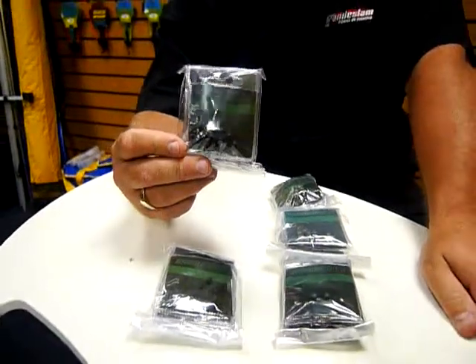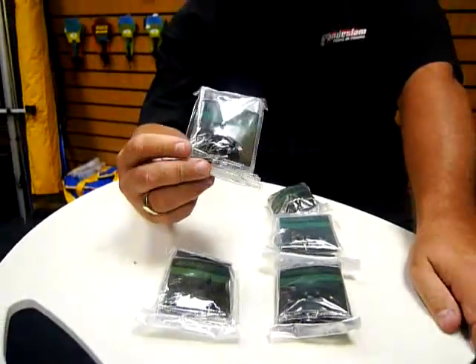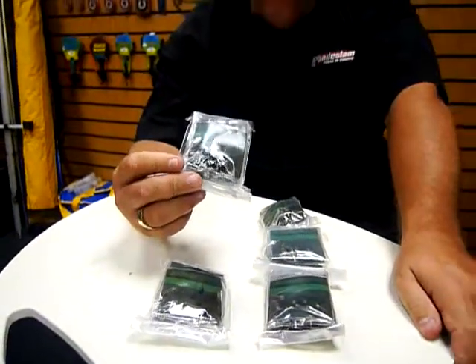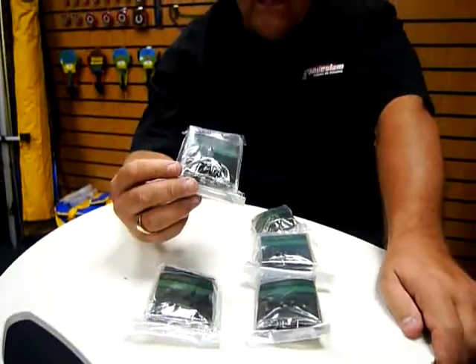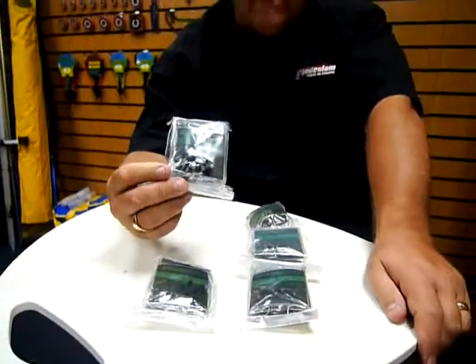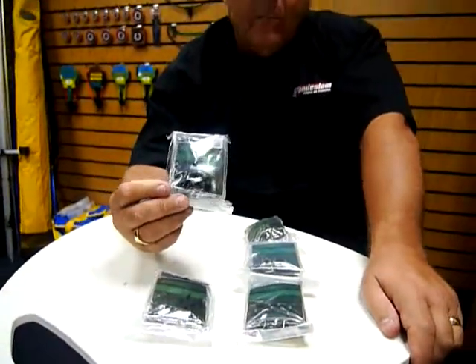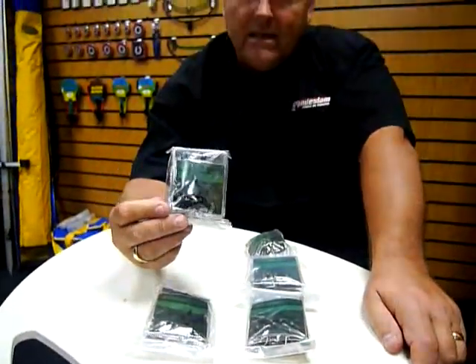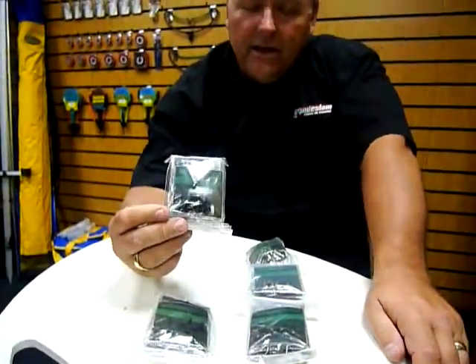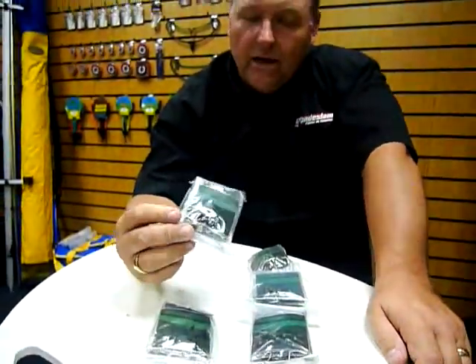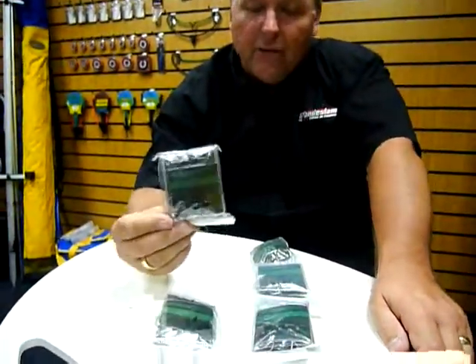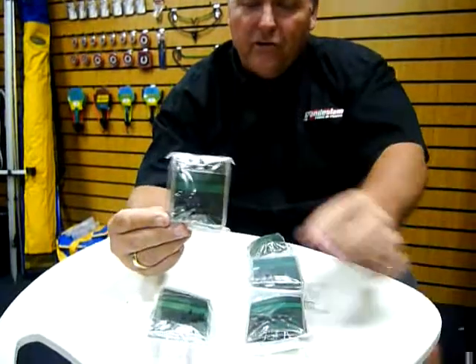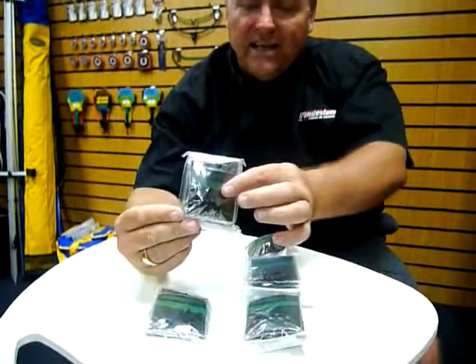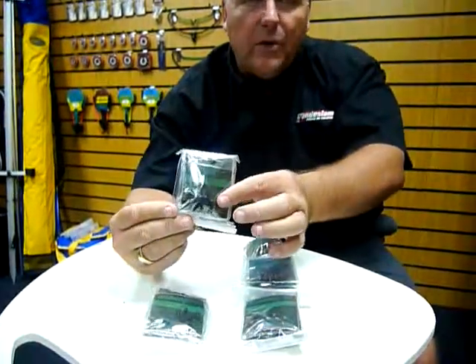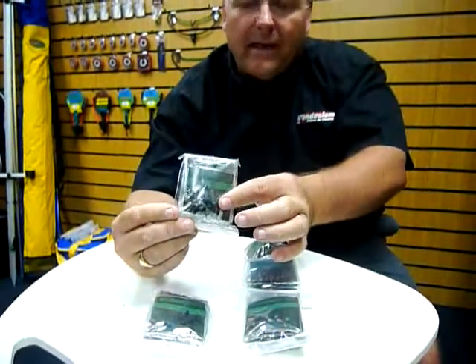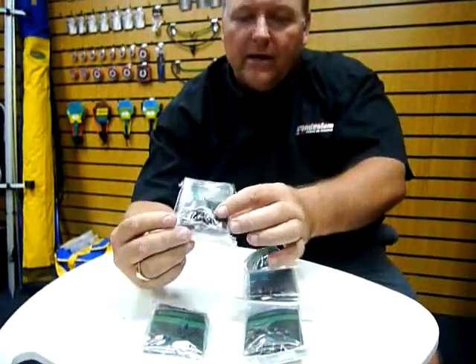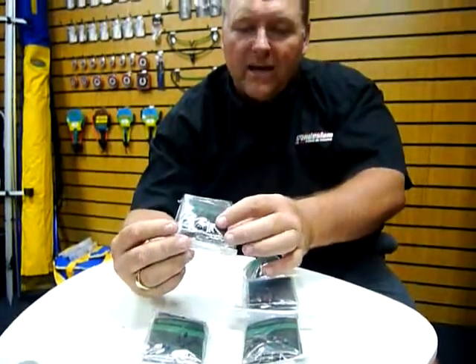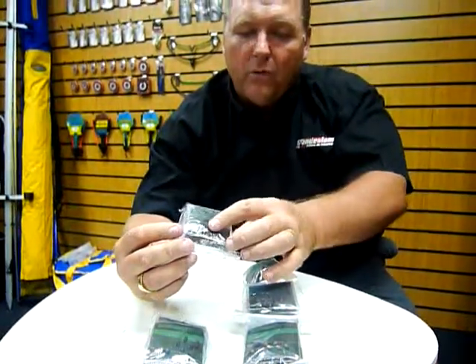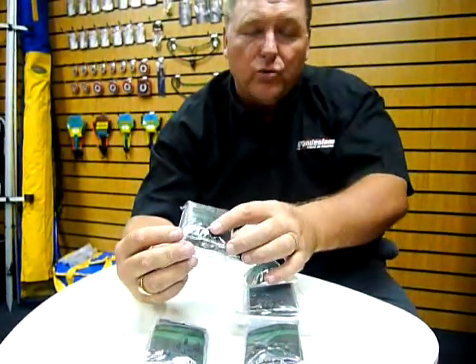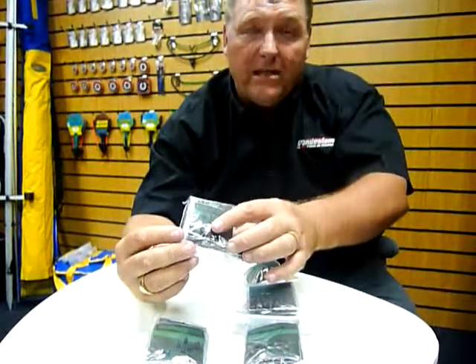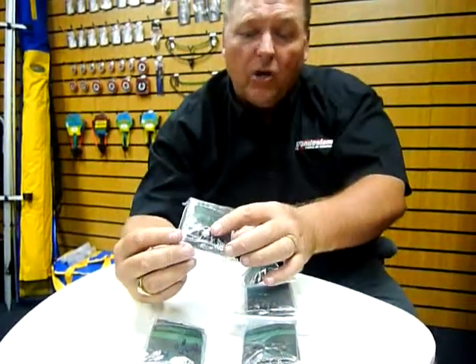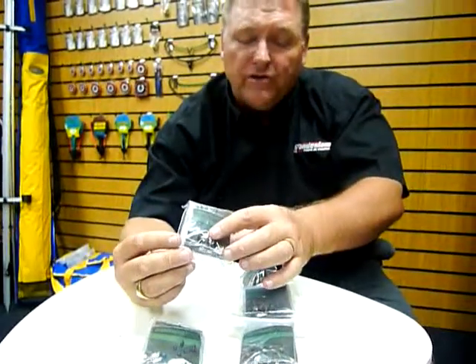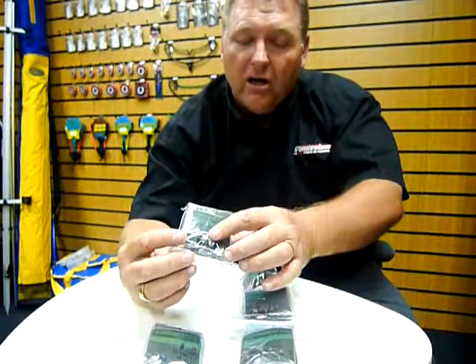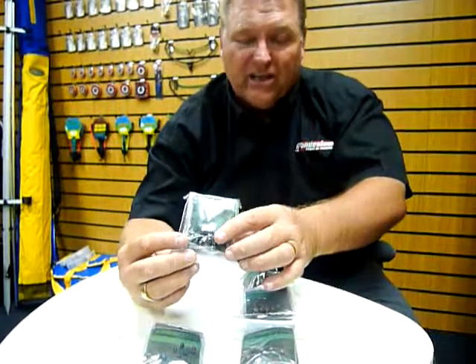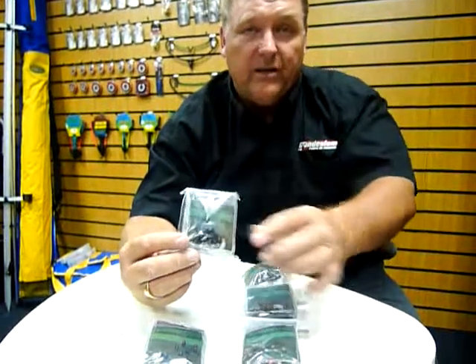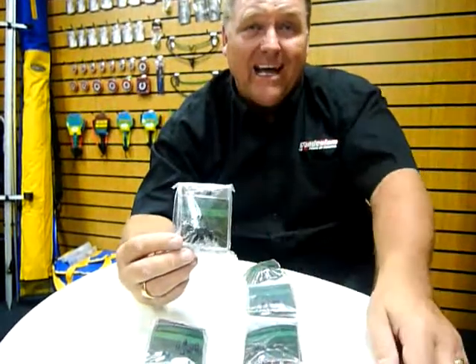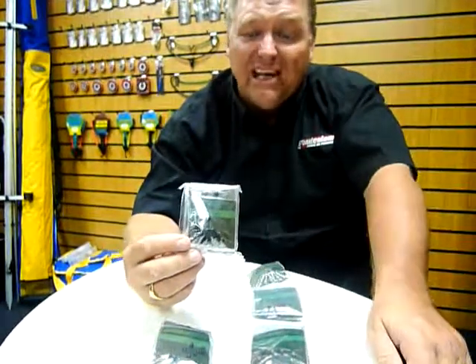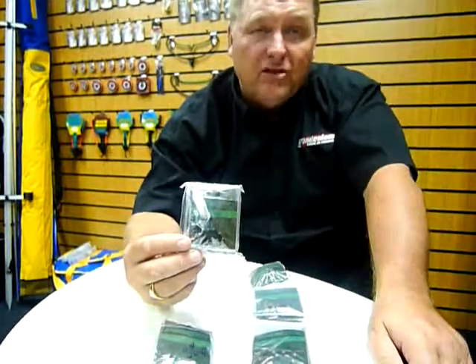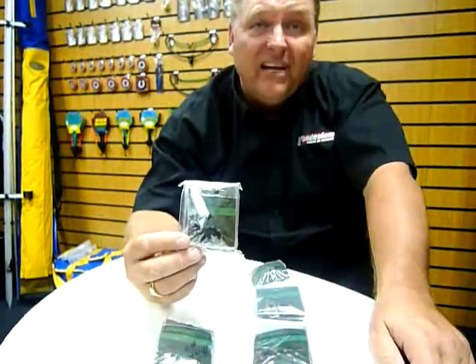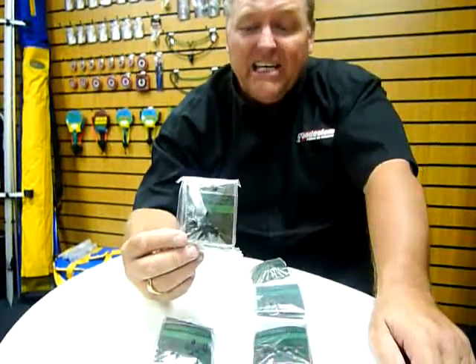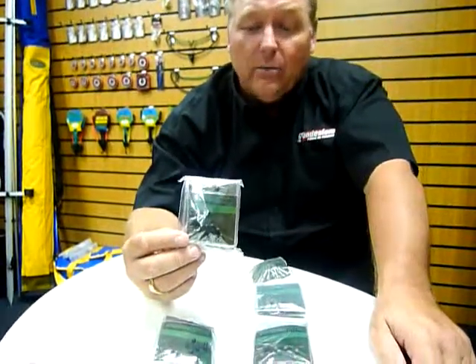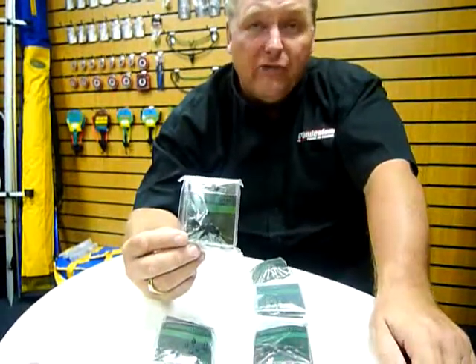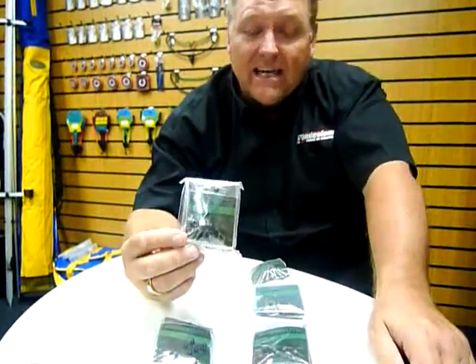As you can see, these are the Grand Slam Beads. I'm not even bothering taking these out of the packet because I think everyone knows what beads are and what they're used for, but it's something that really is a must-have in your tackle box for your rigs.